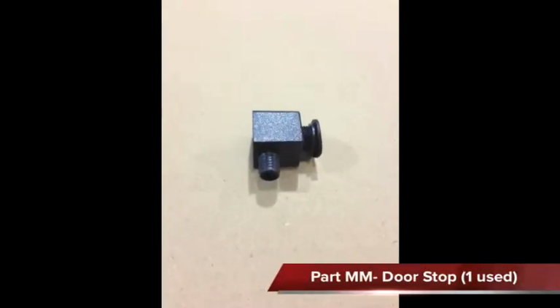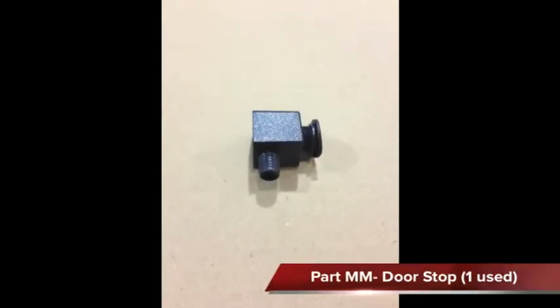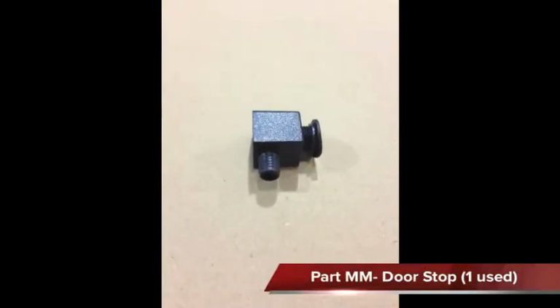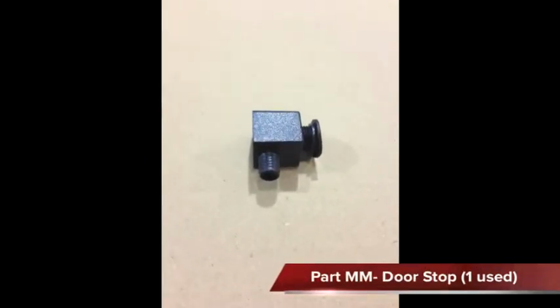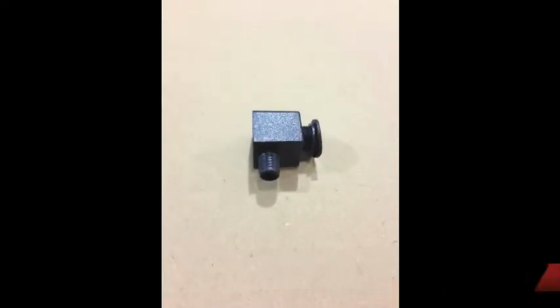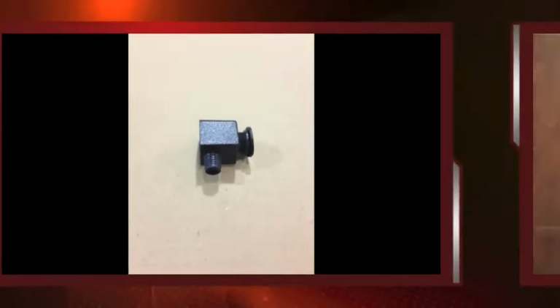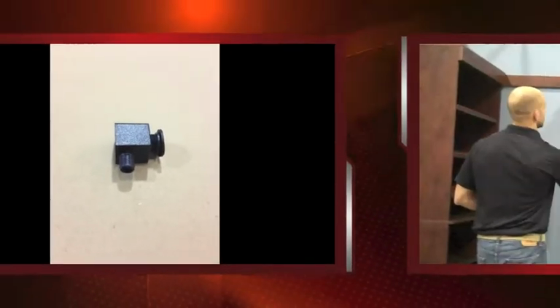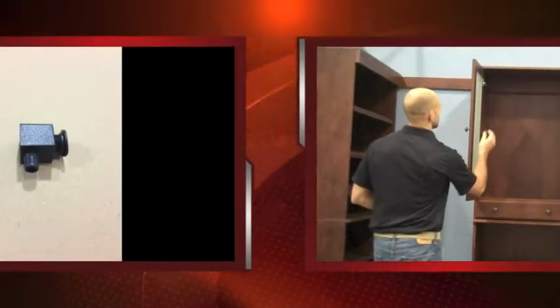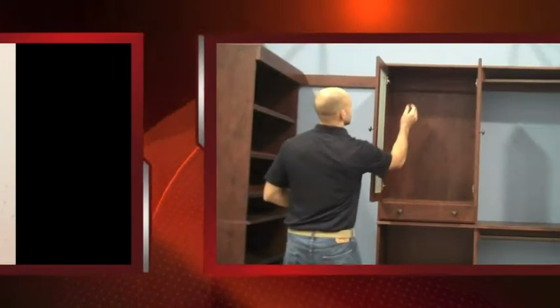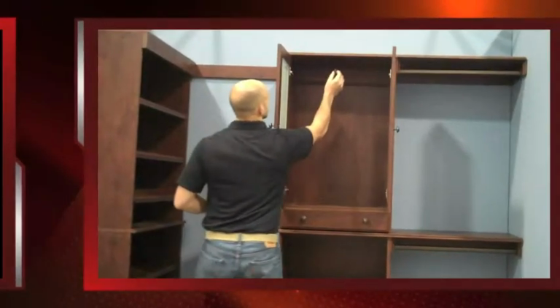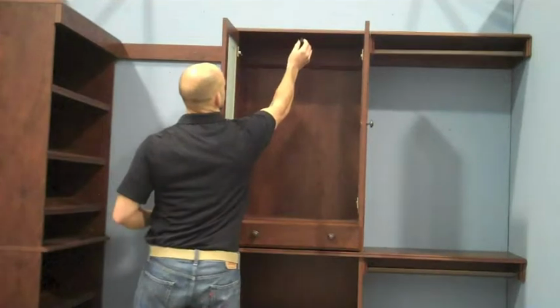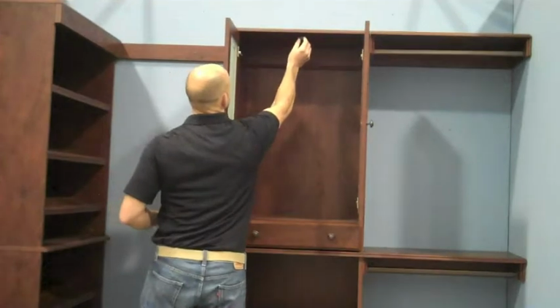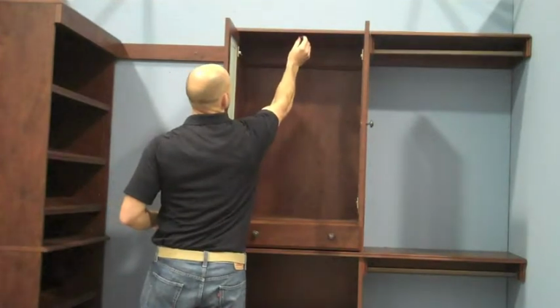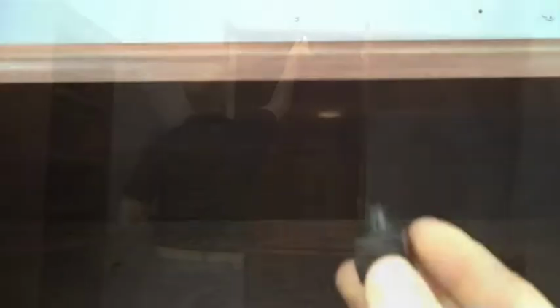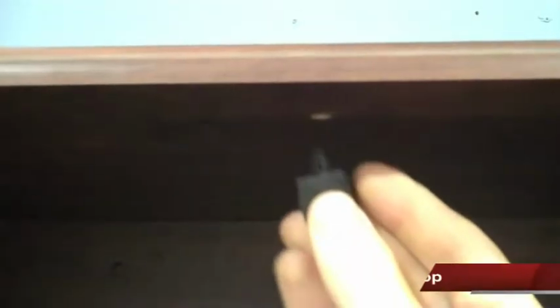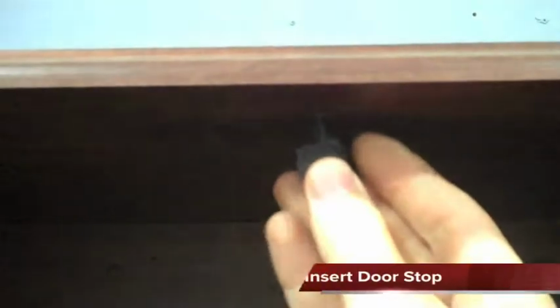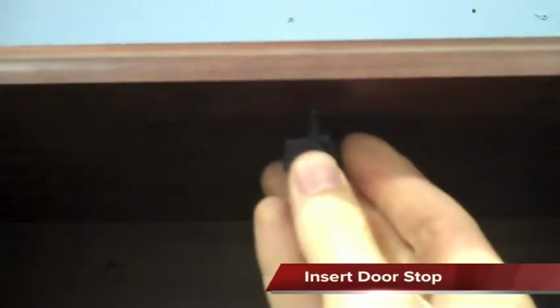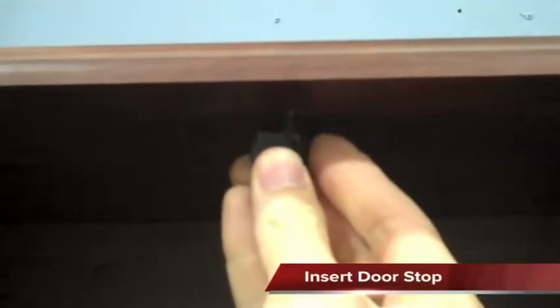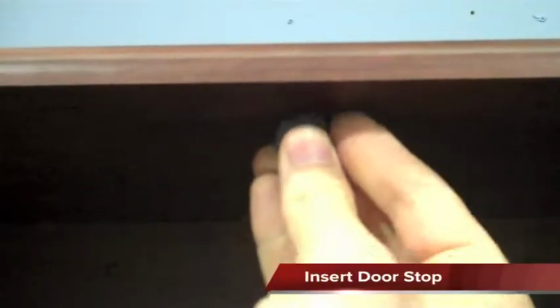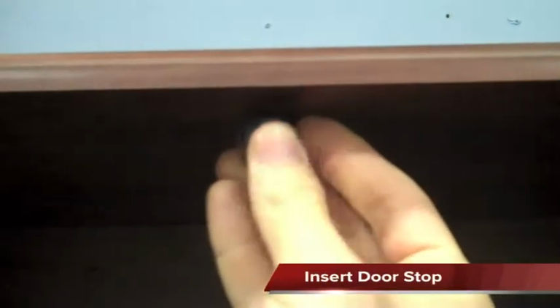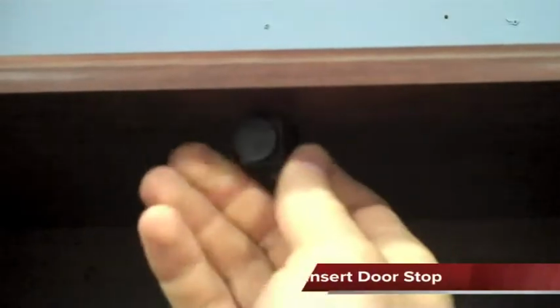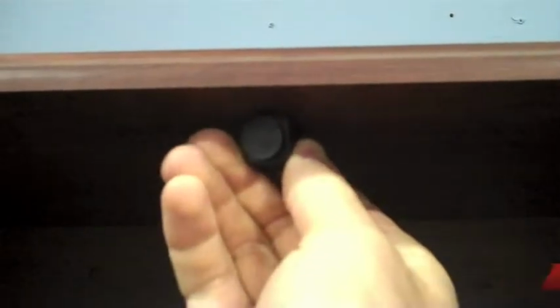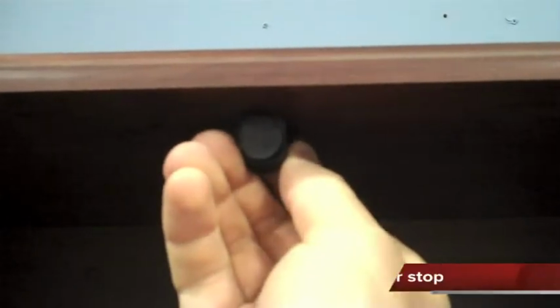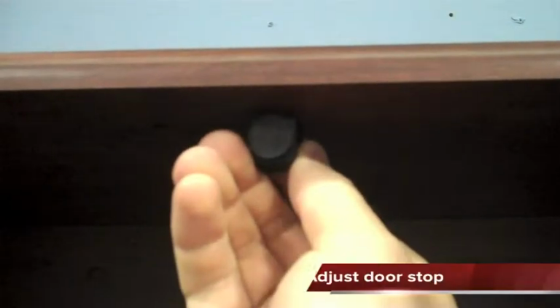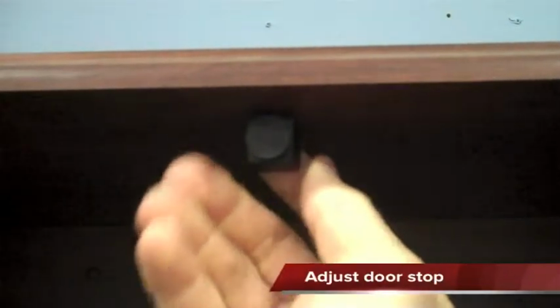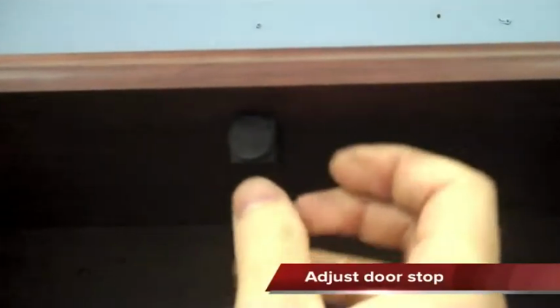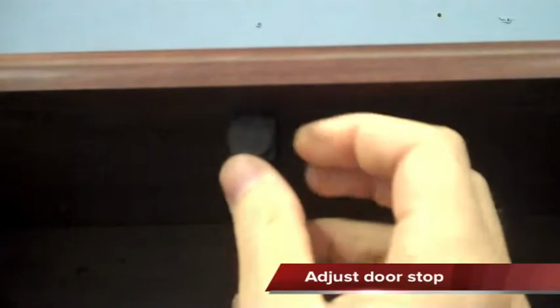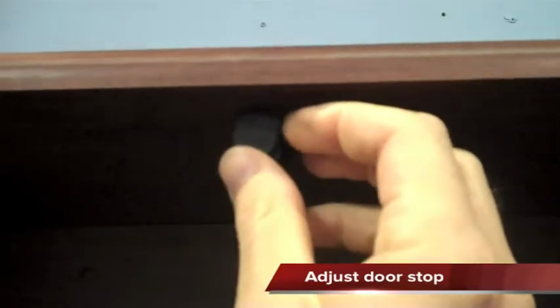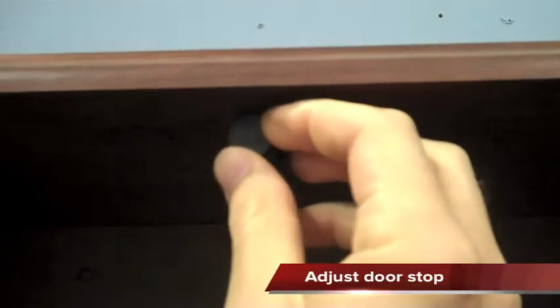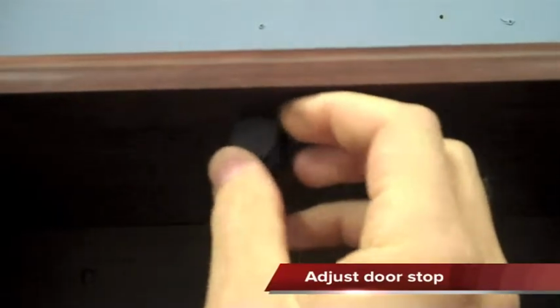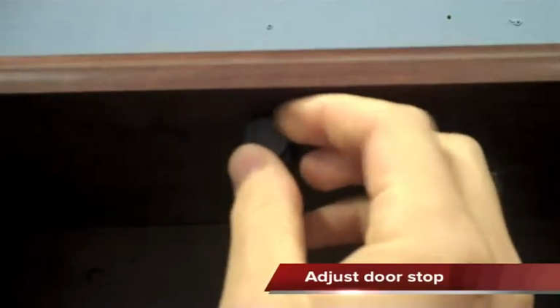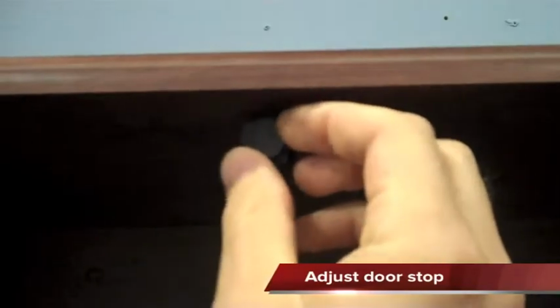Next, we install the doorstop, which slides into place into a pre-drilled hole underneath the top shelf of the cabinet. The doorstop can be adjusted to allow the doors to sit flush with the edge of the cabinet.